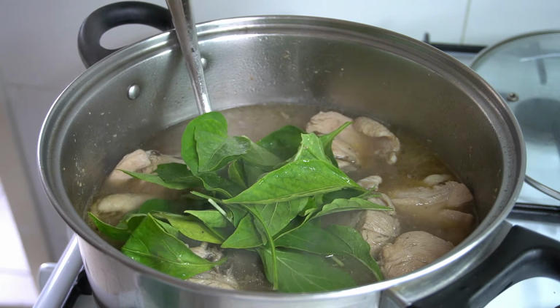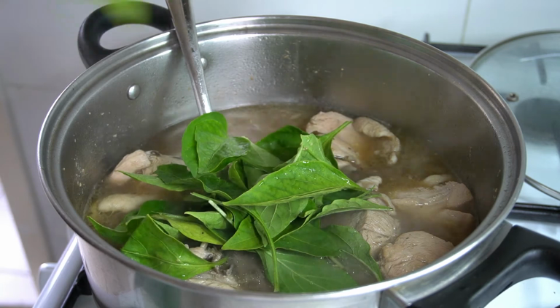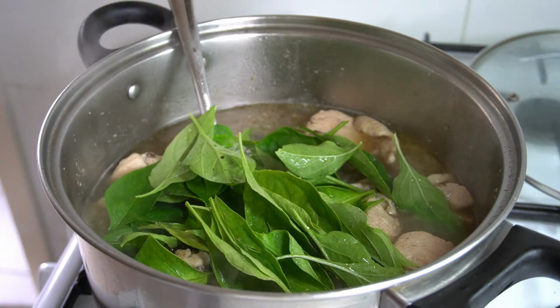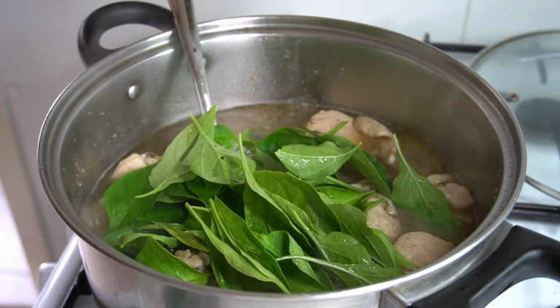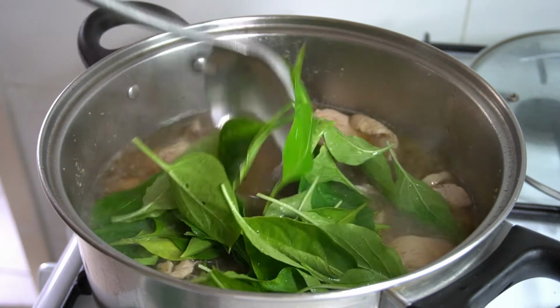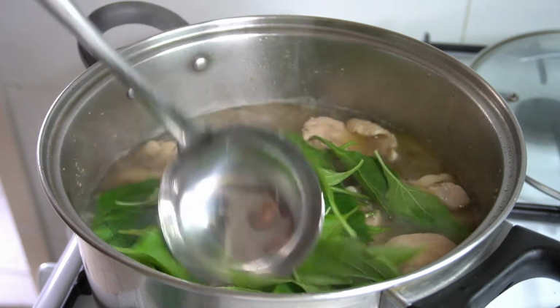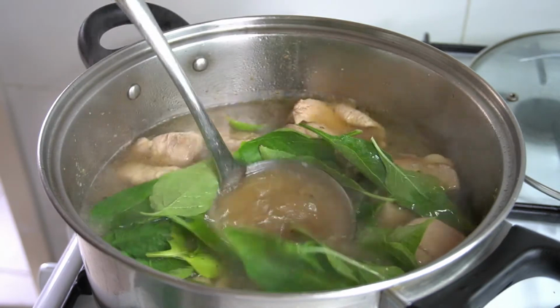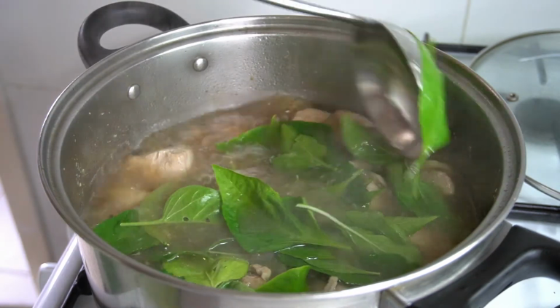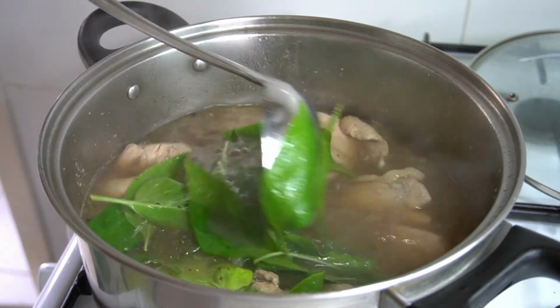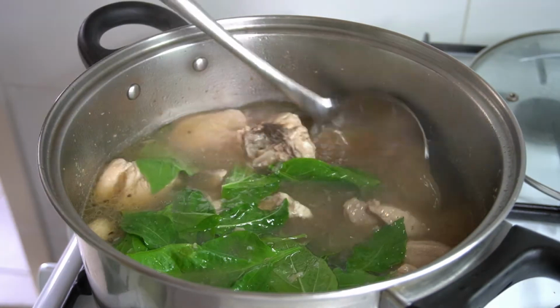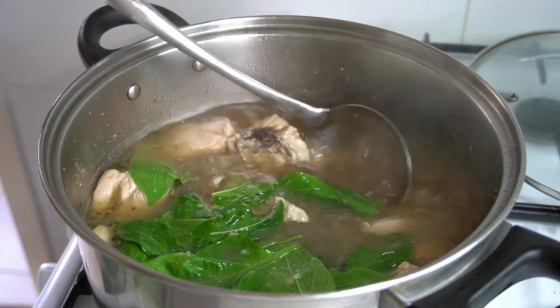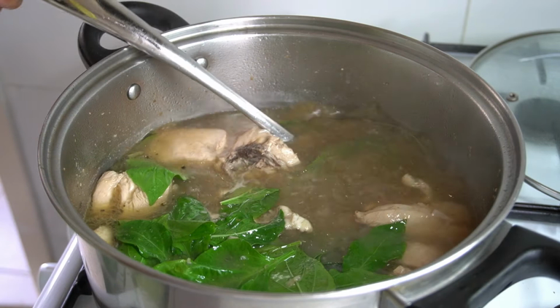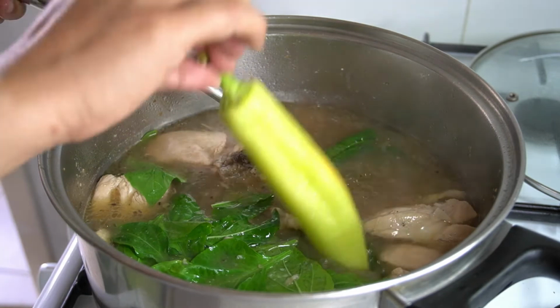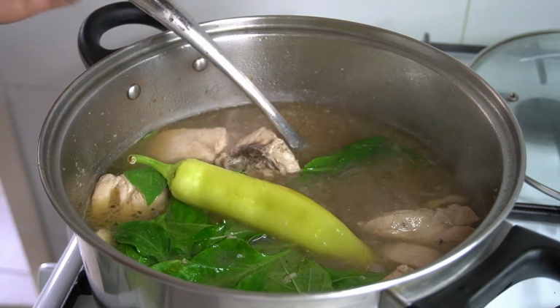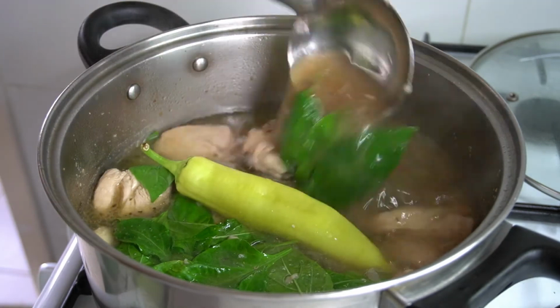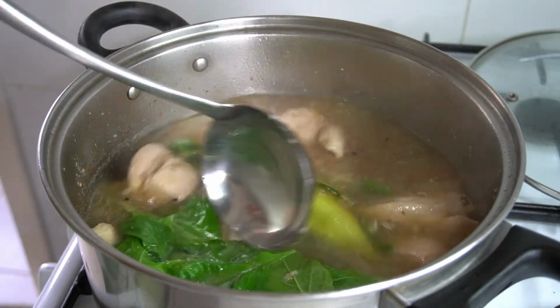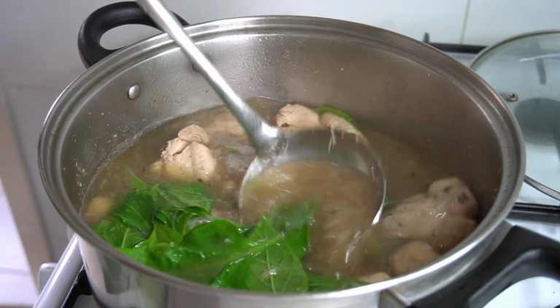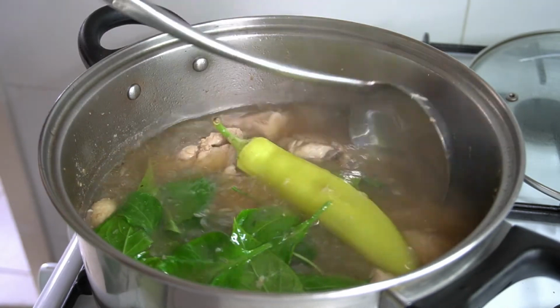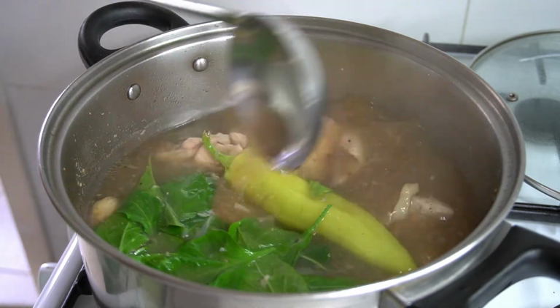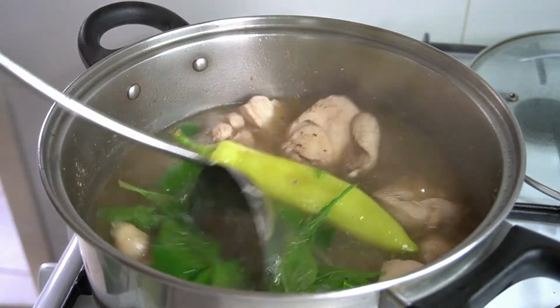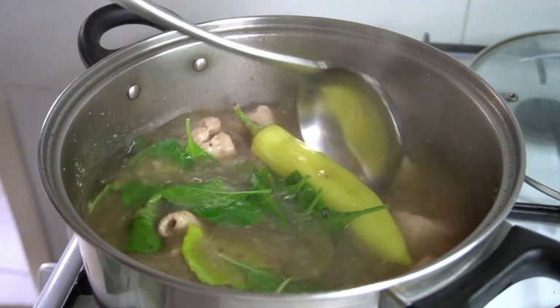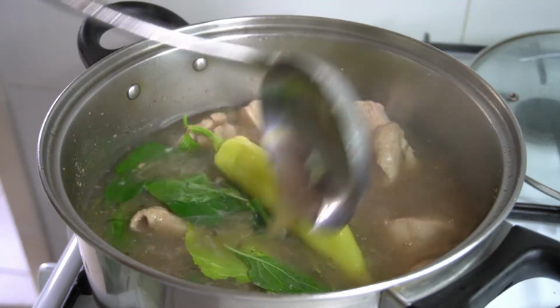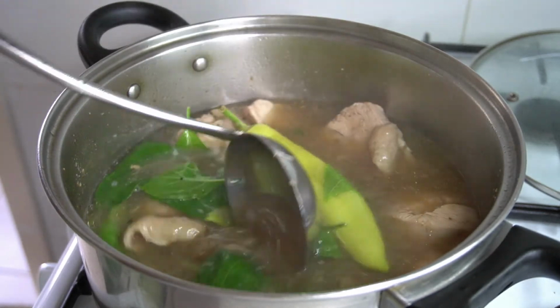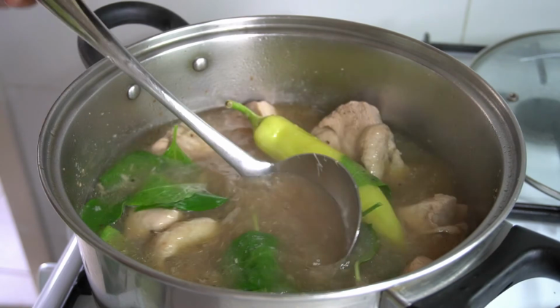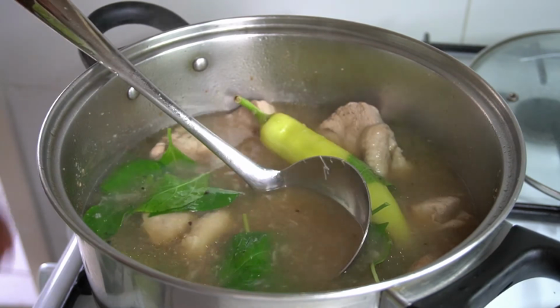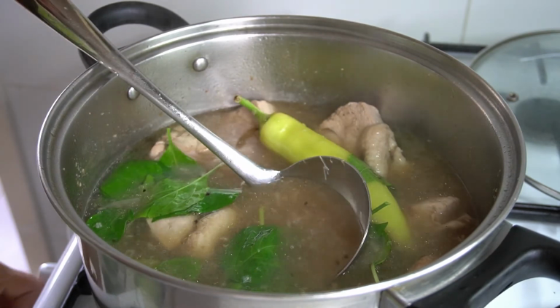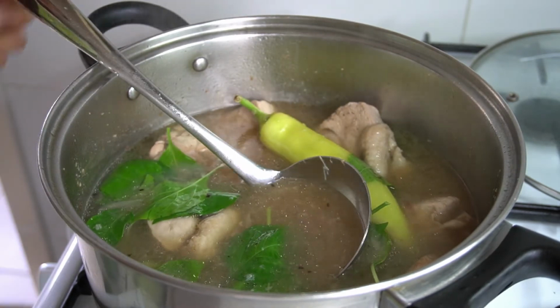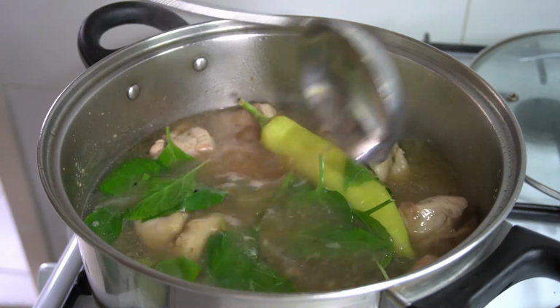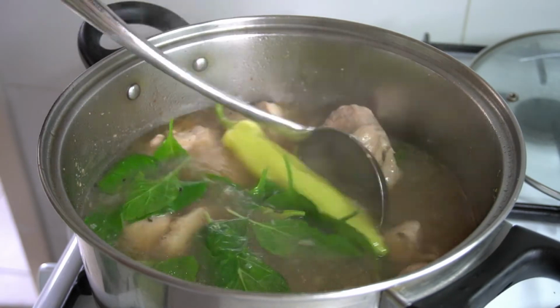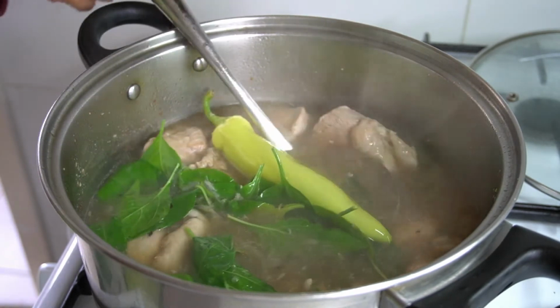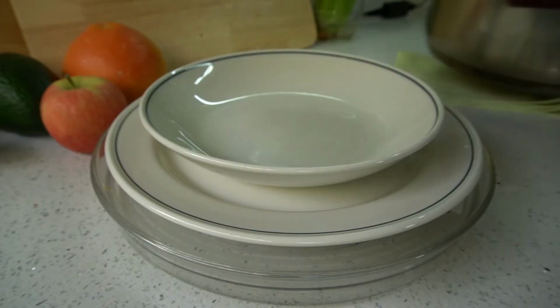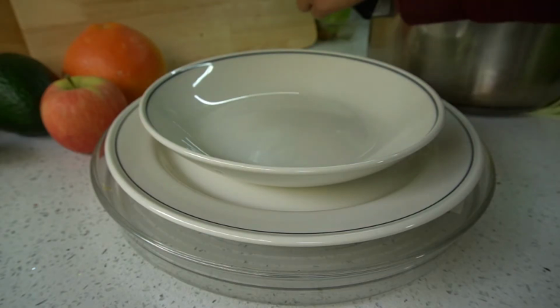Lower the heat to a low setting and stir. I have a lot of chili so add that in the latter part. Turn off the heat and serve.